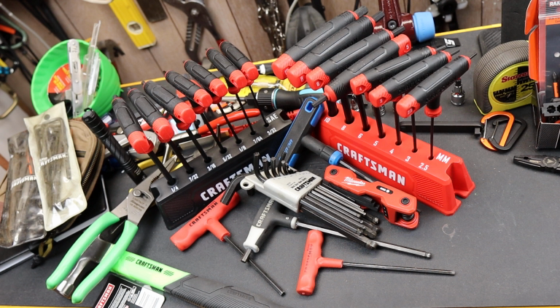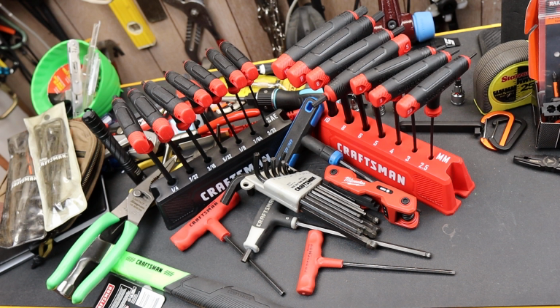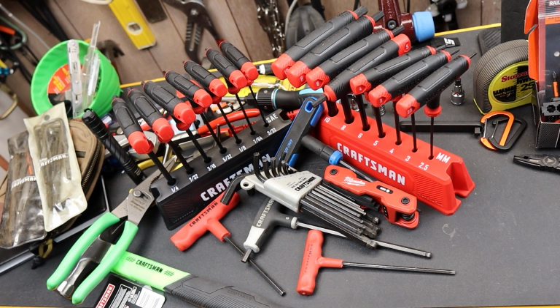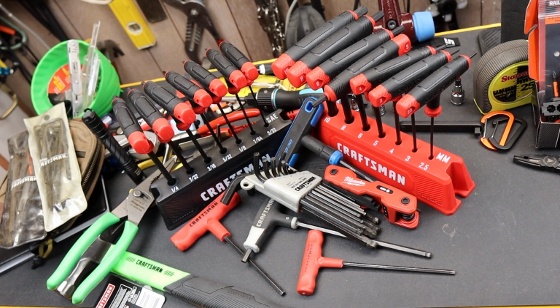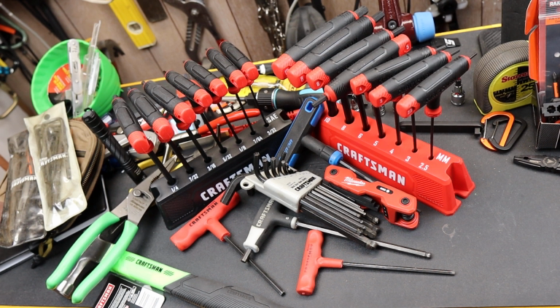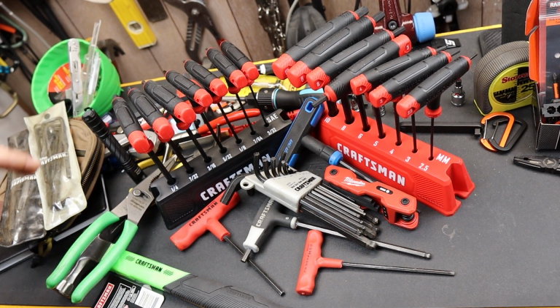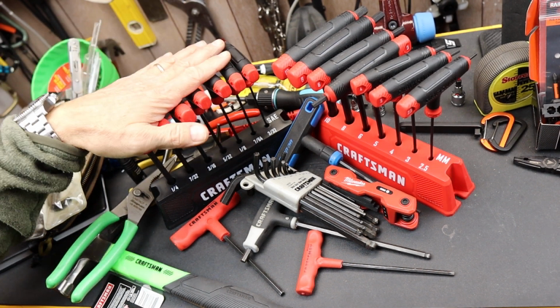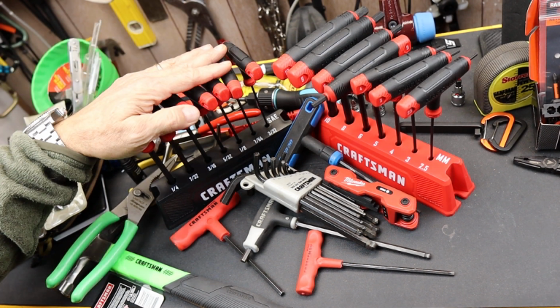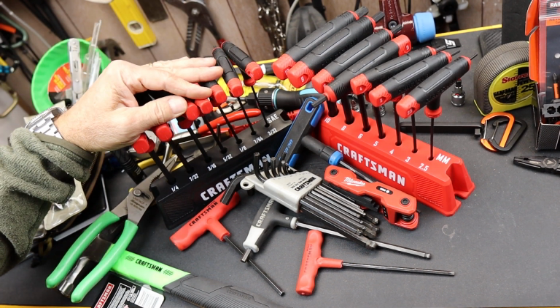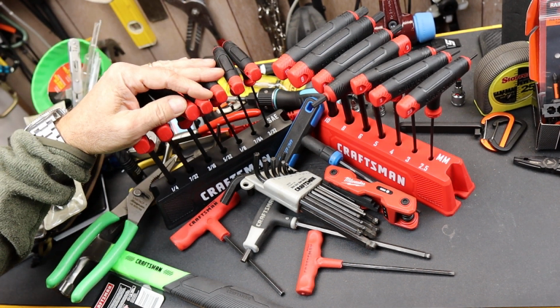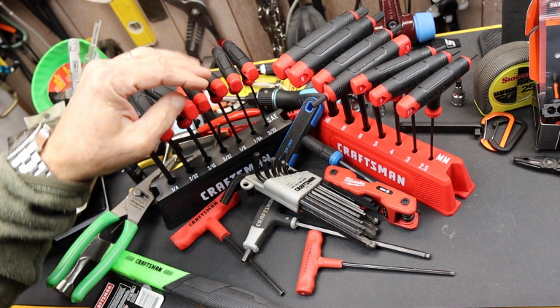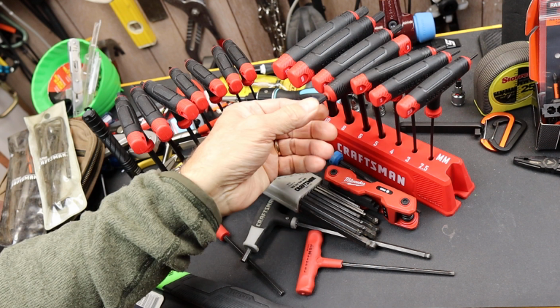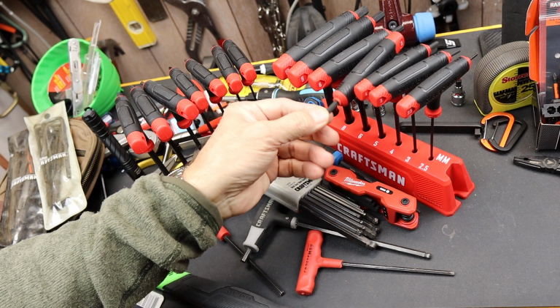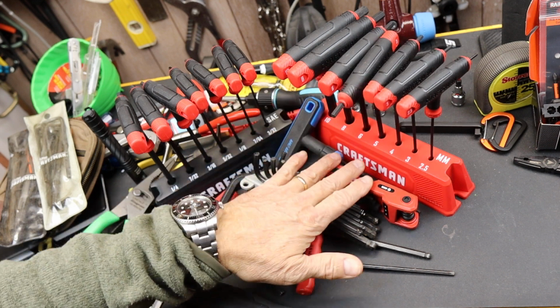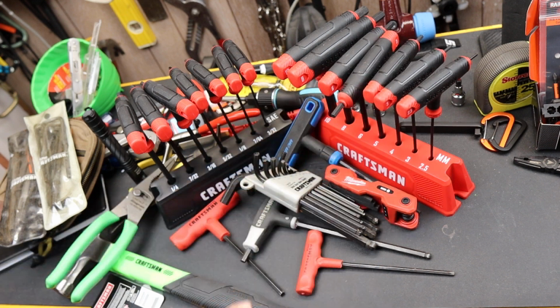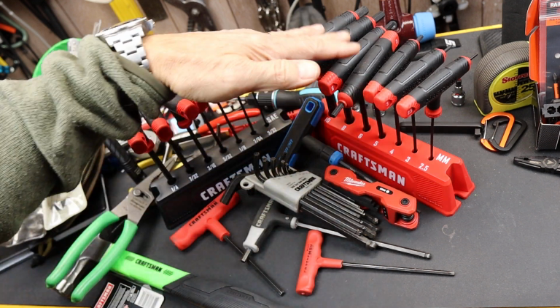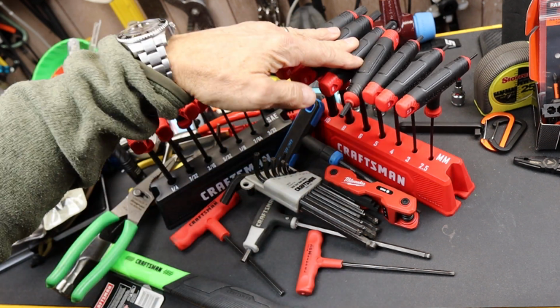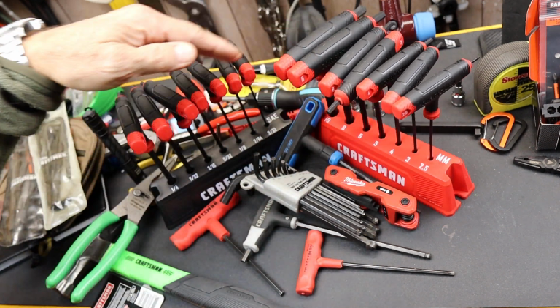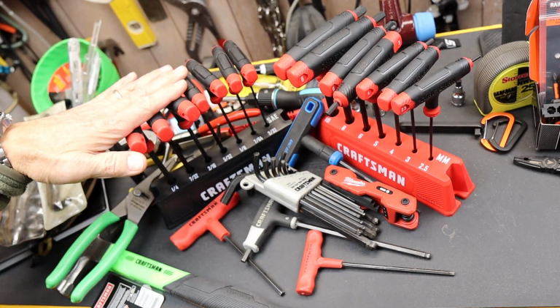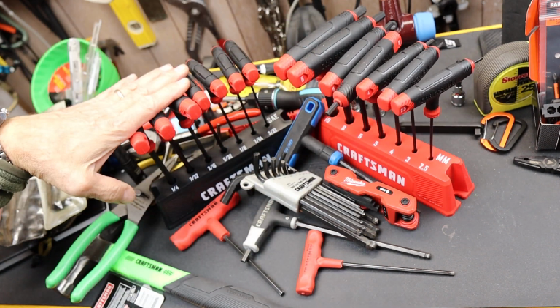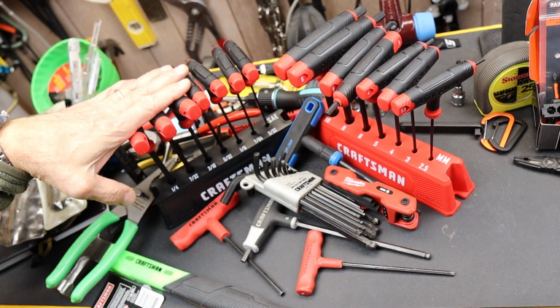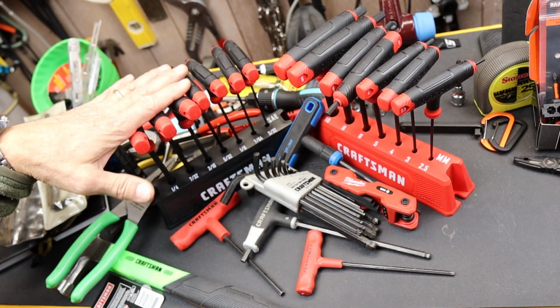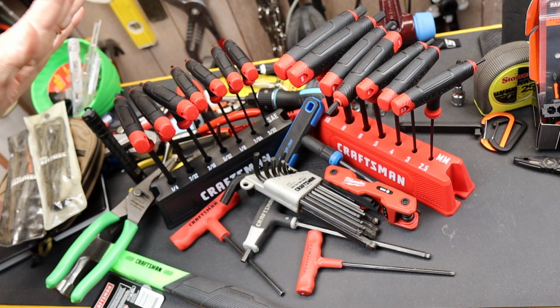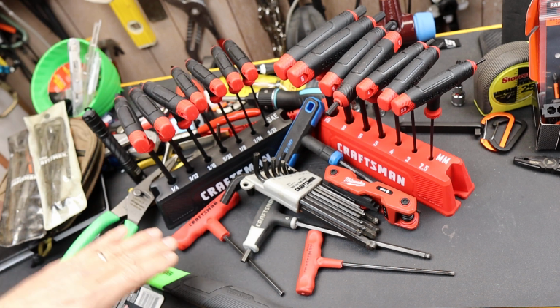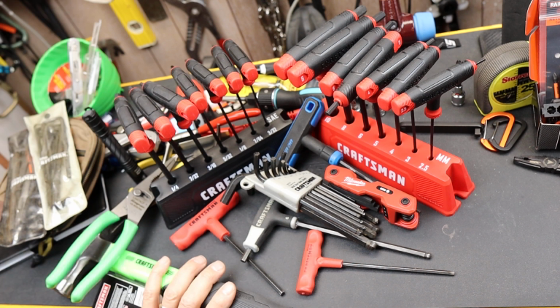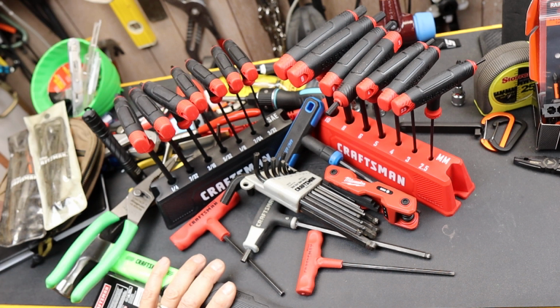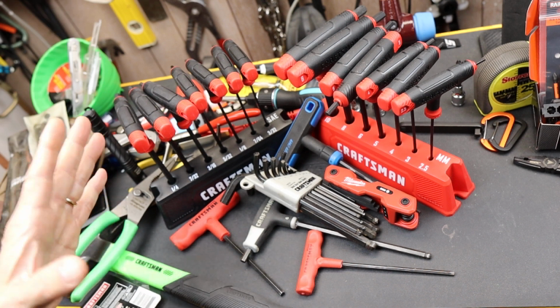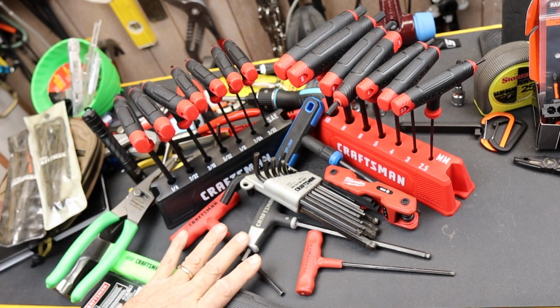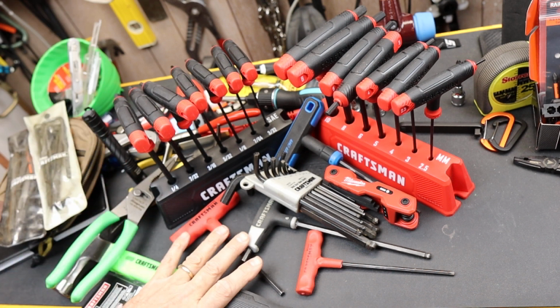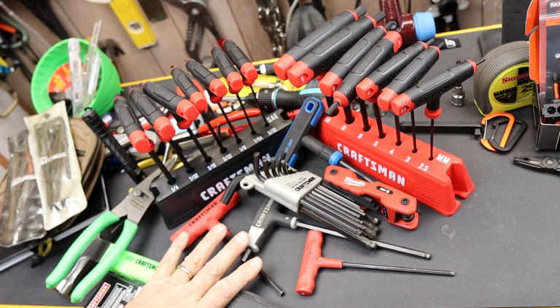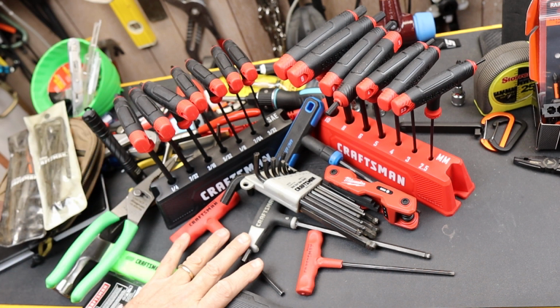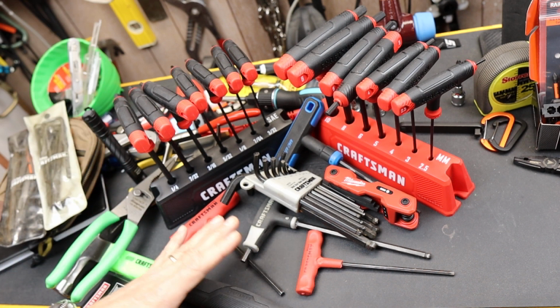Howdy folks, Doc here with LastBestTool. I recently picked up this set of Craftsman hex wrenches — both metric and SAE — at a Lowe's. It was on a blowout sale, I think it was around $20, down from like $35.